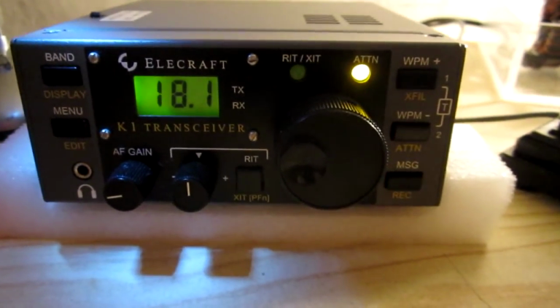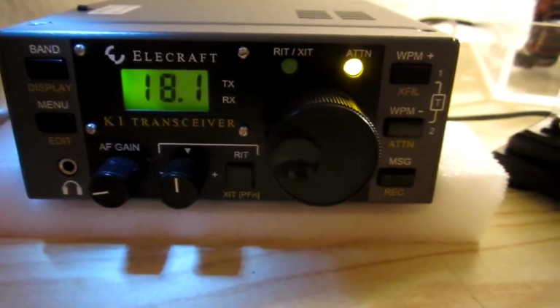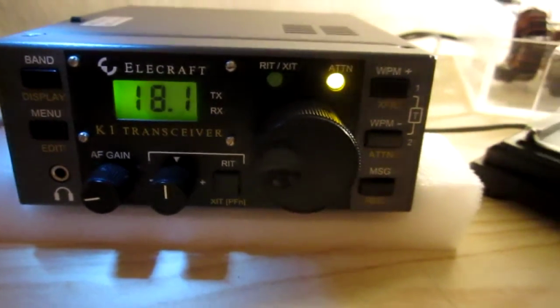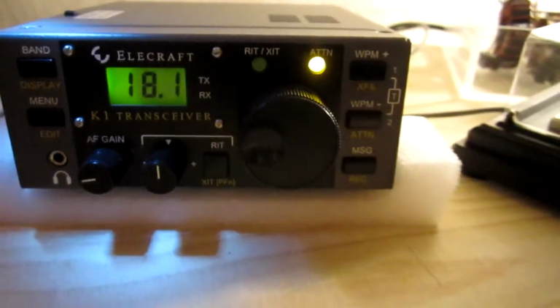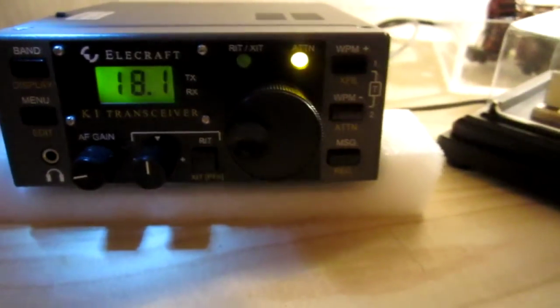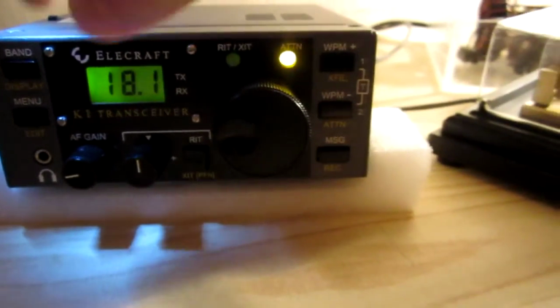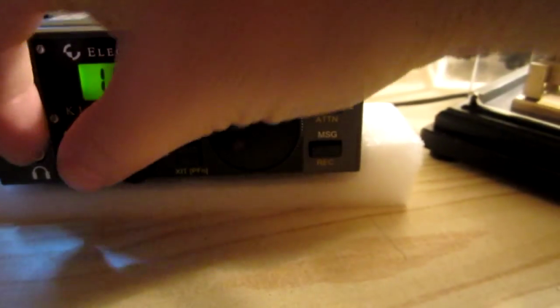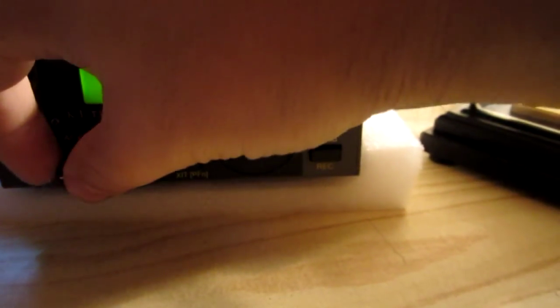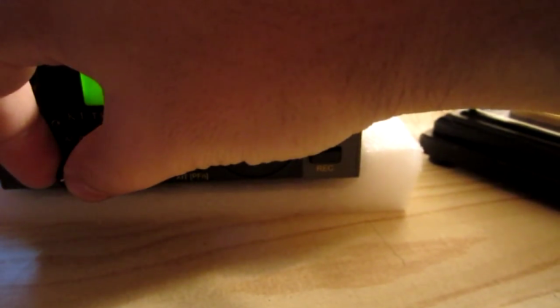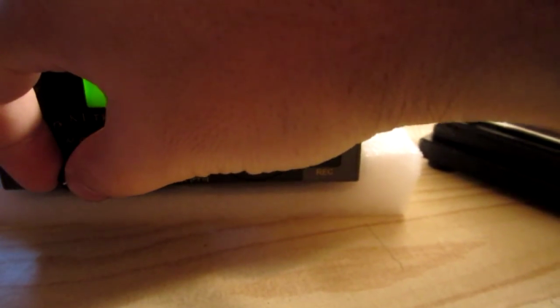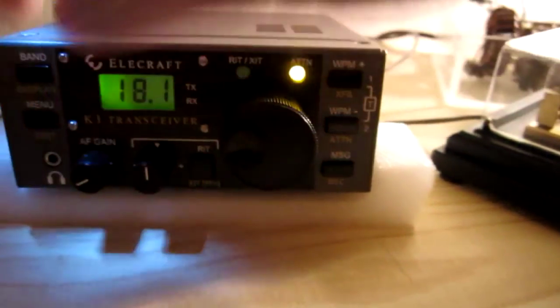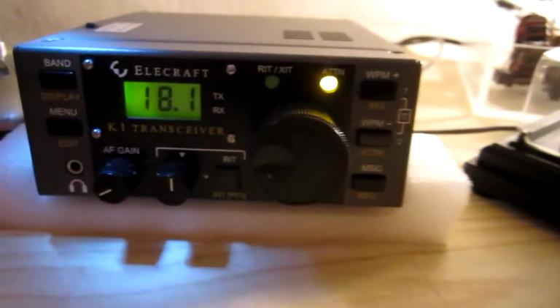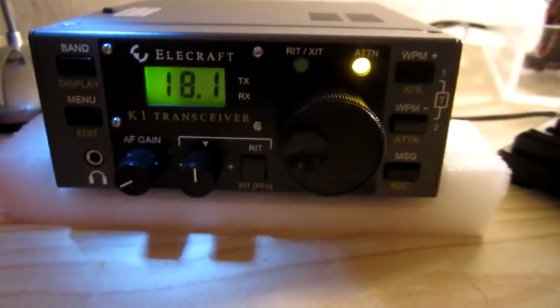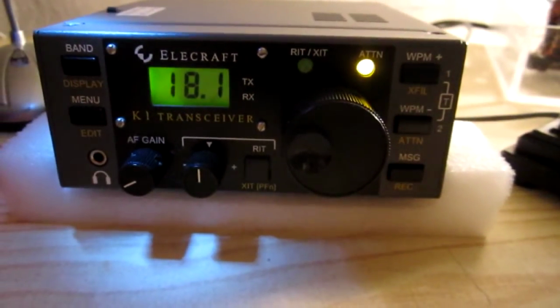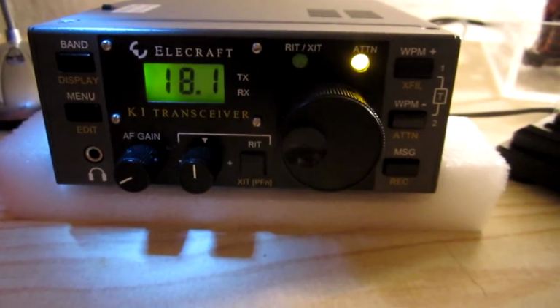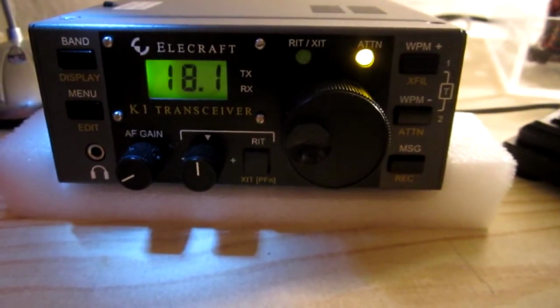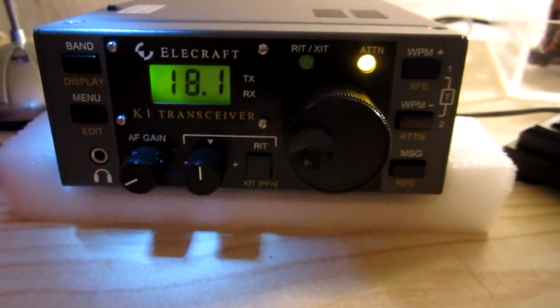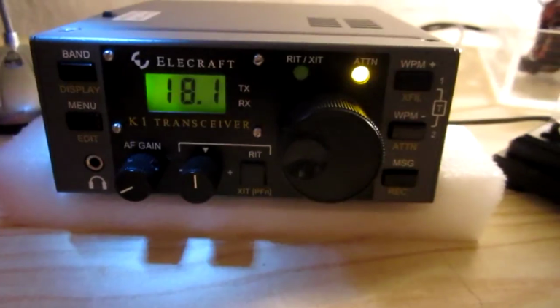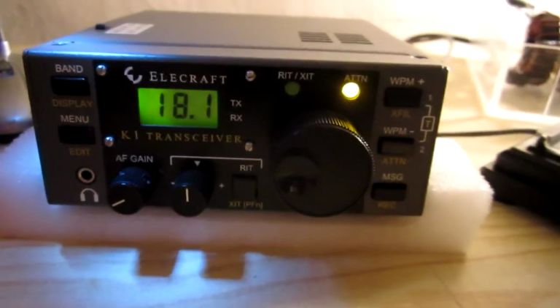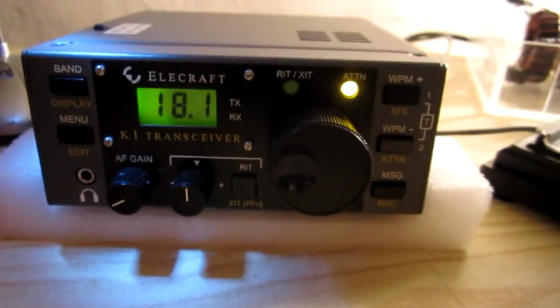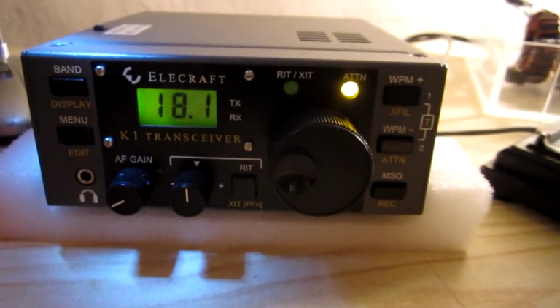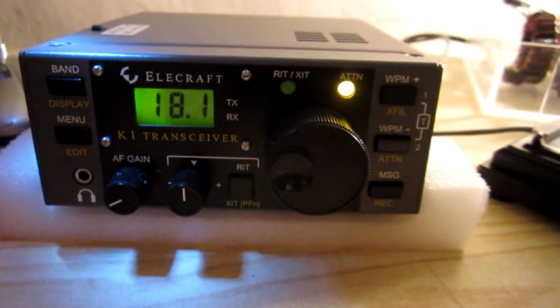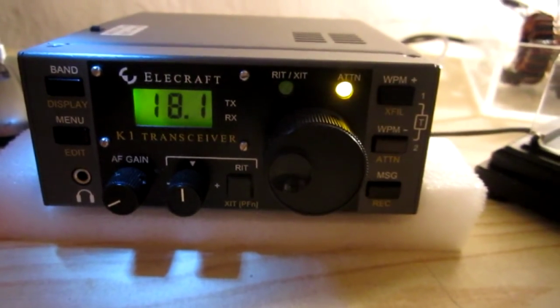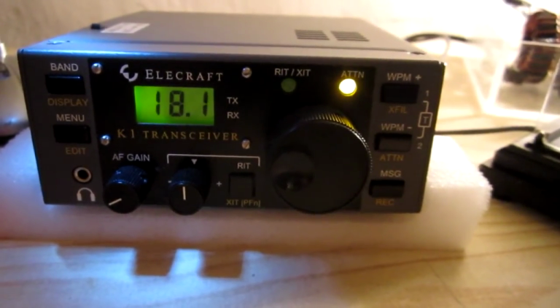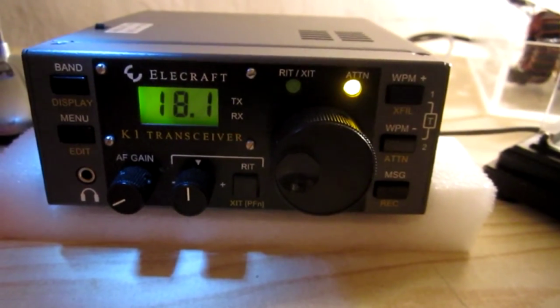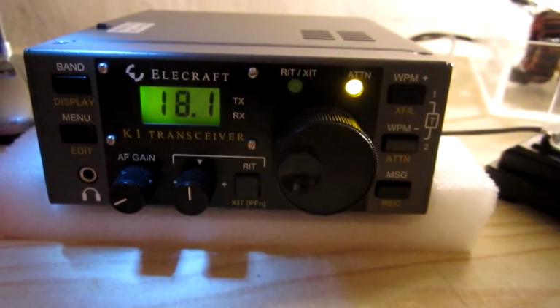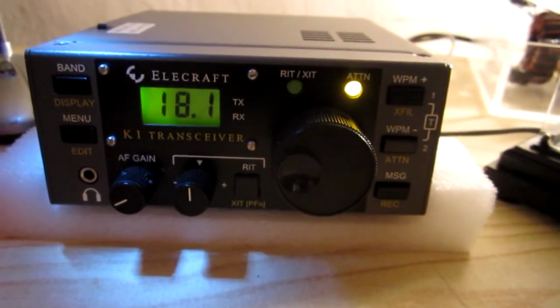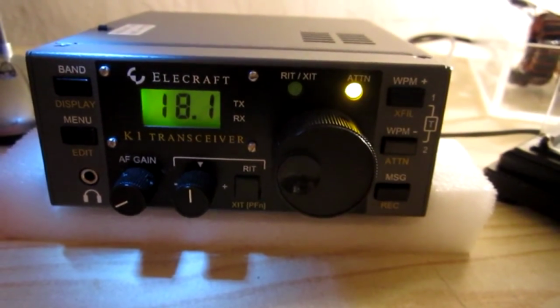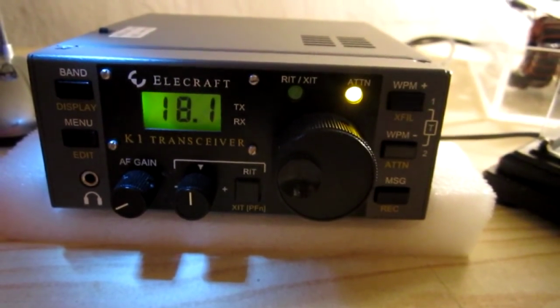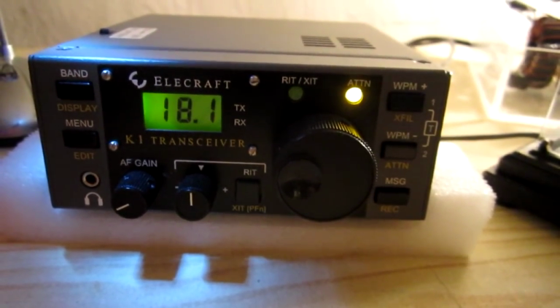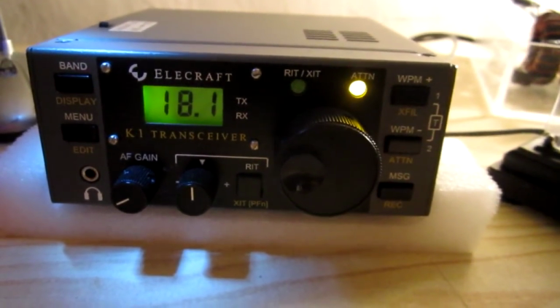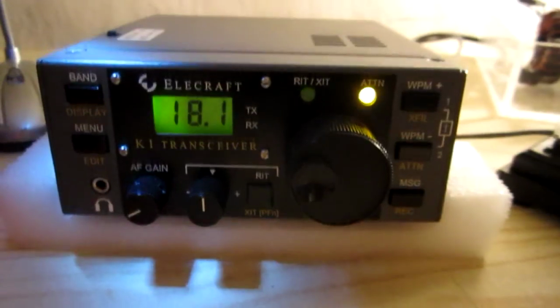Well, that was it. I hope you liked the sound of the Elecraft K1. Thanks for watching from M73, from RD2LIW.